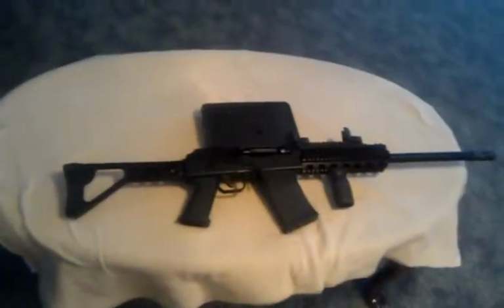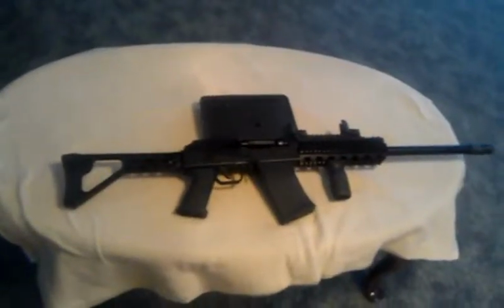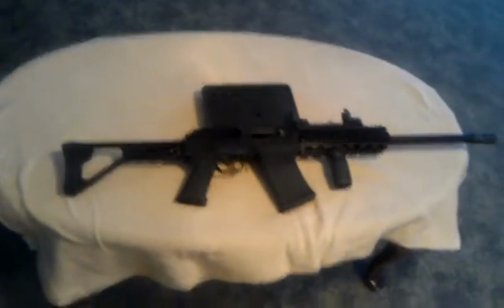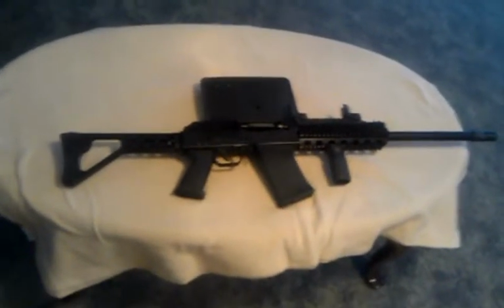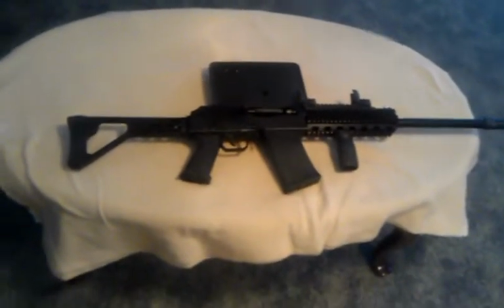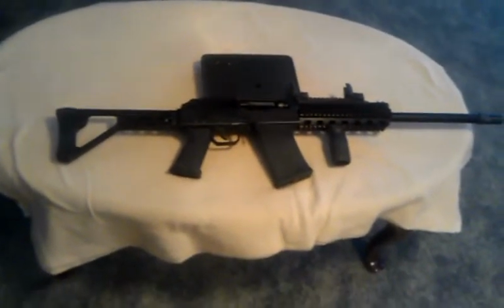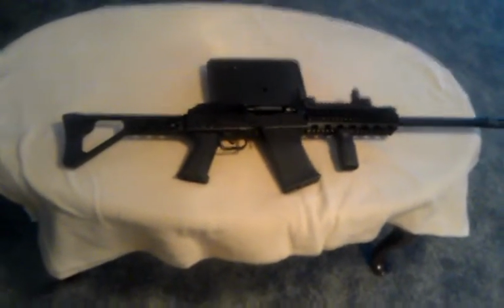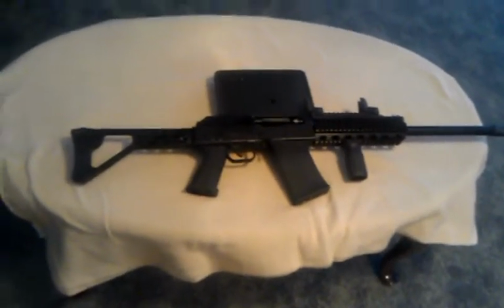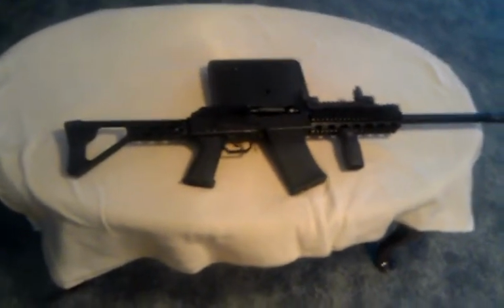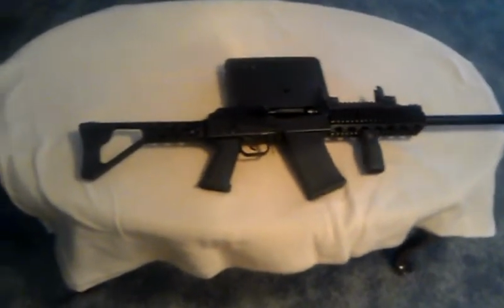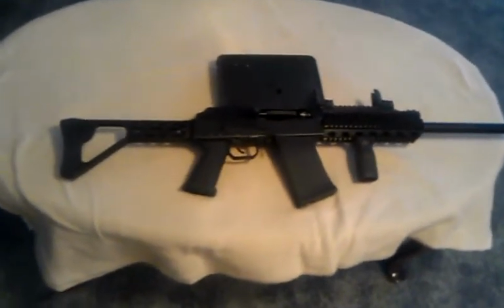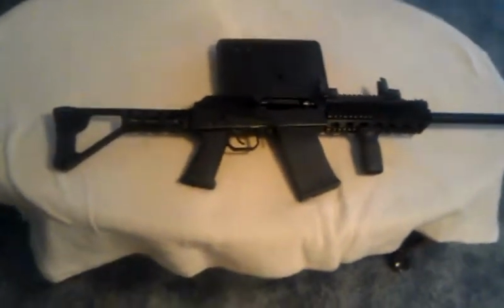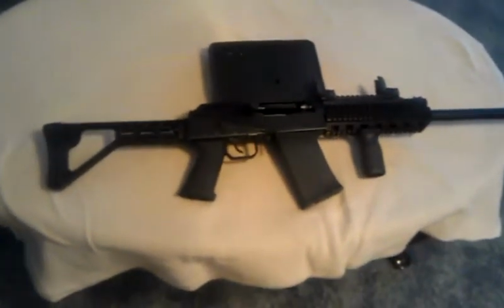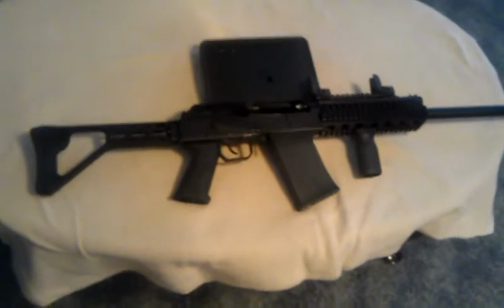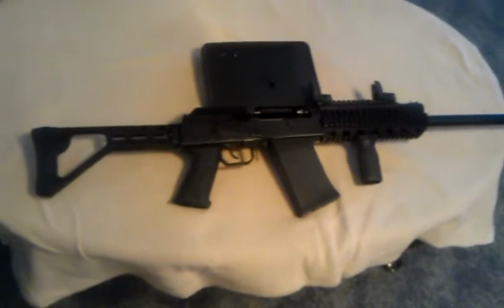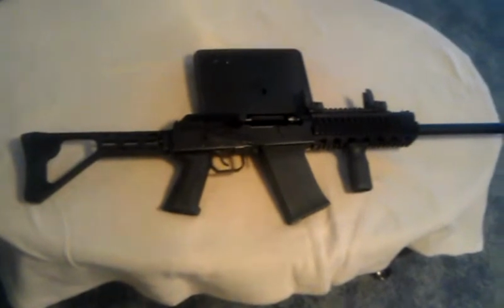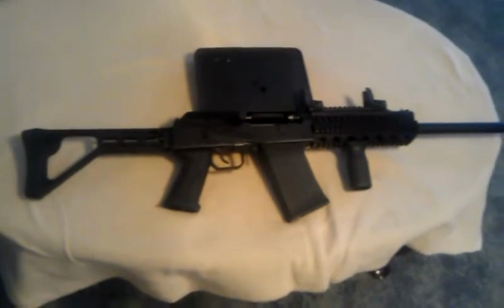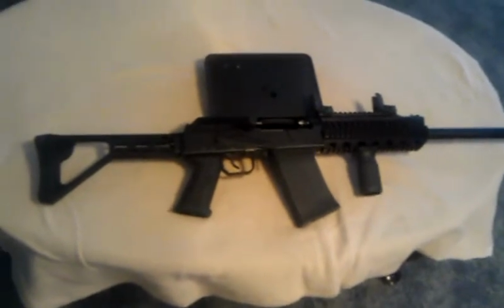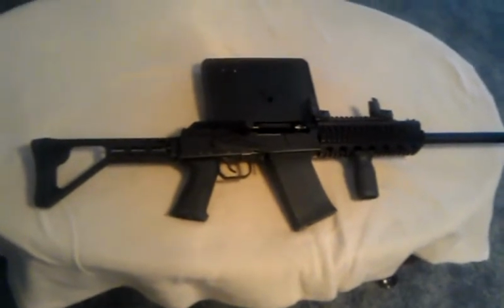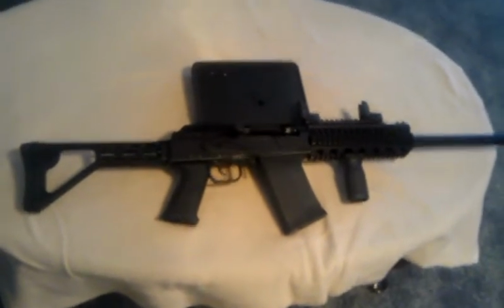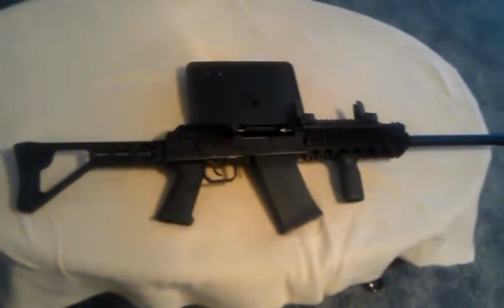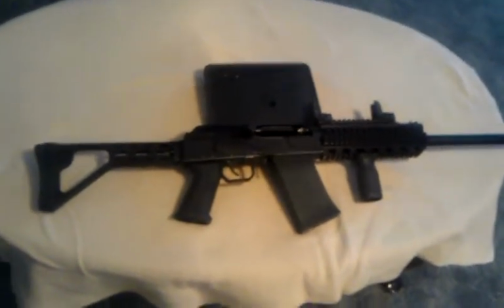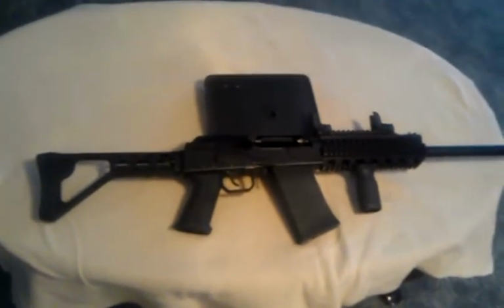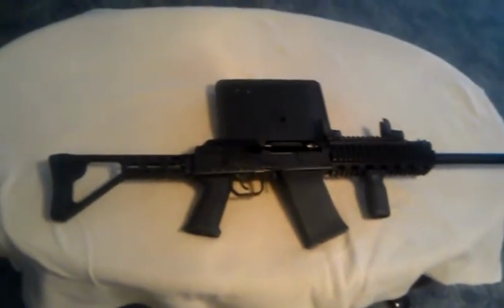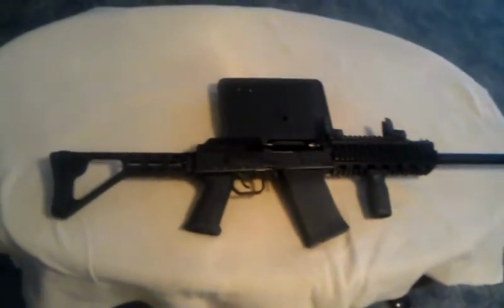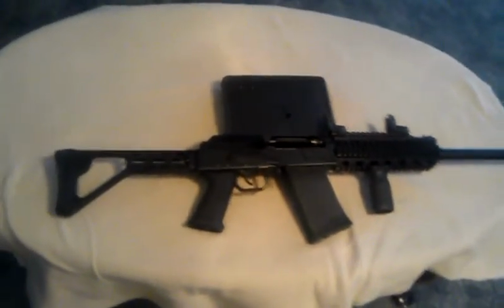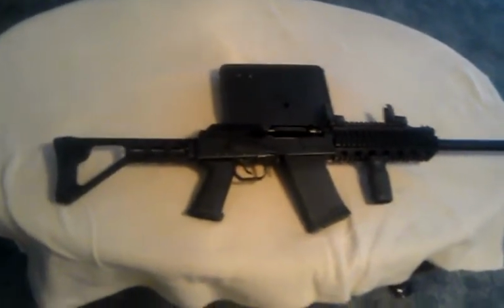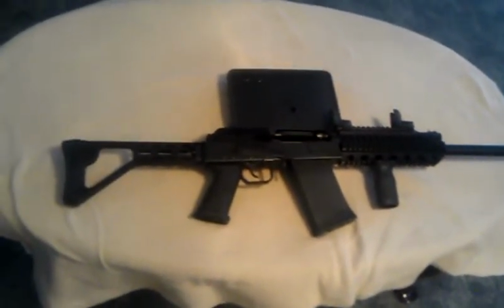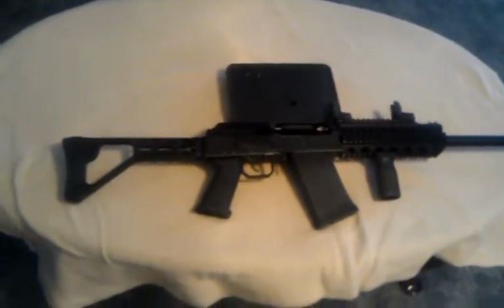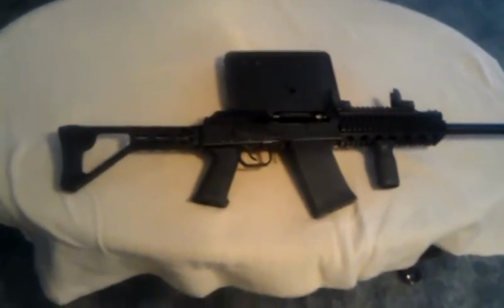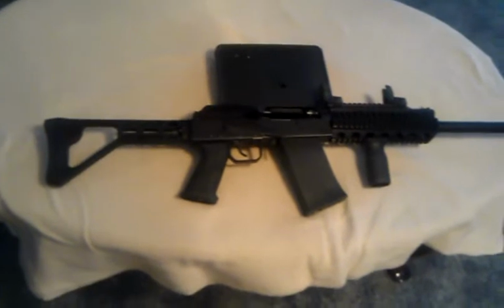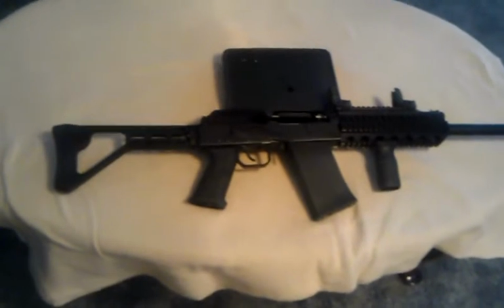Update on my Saiga 12 build. I finally got to take it out and fire it. Everything works fantastic. The trigger is great. As I said before, it's got a Tromex fire control group.